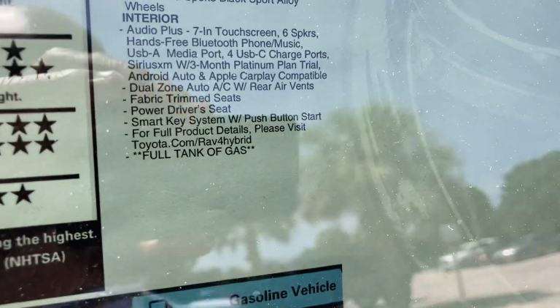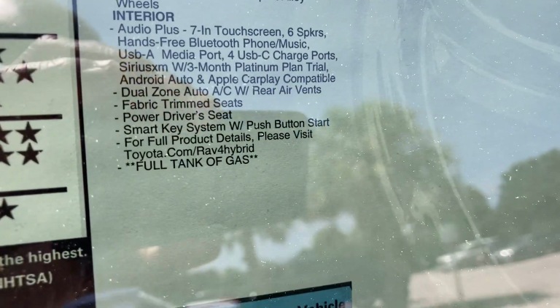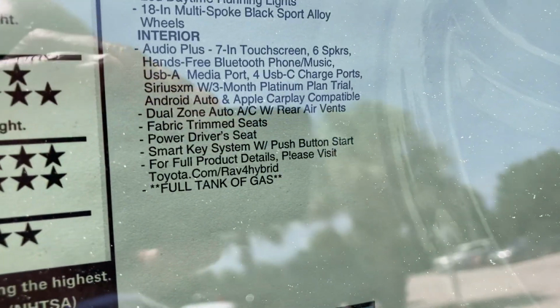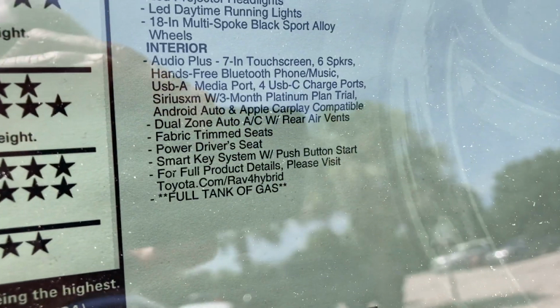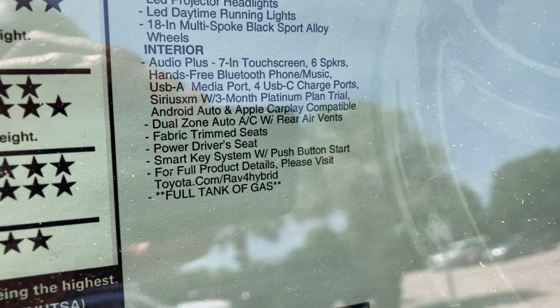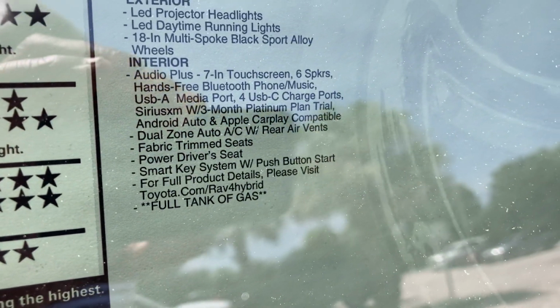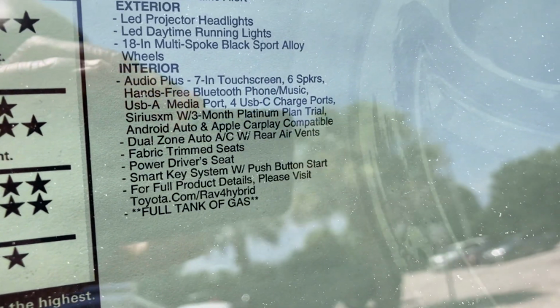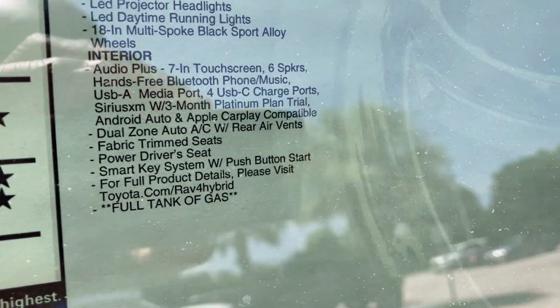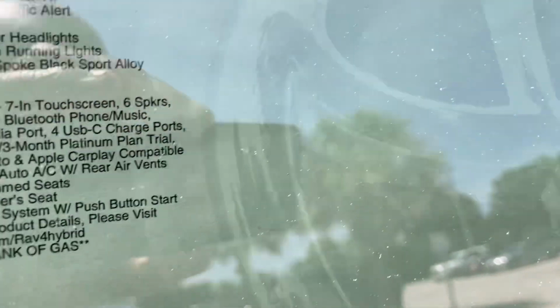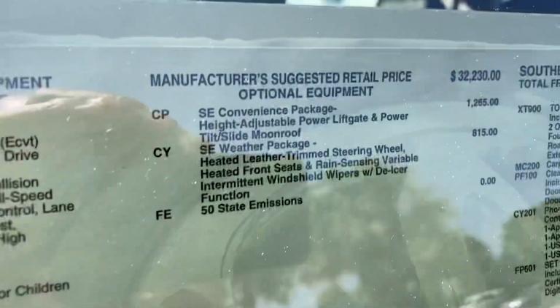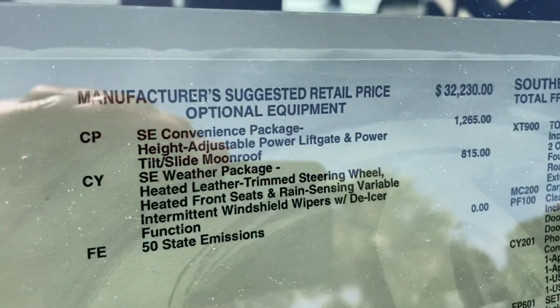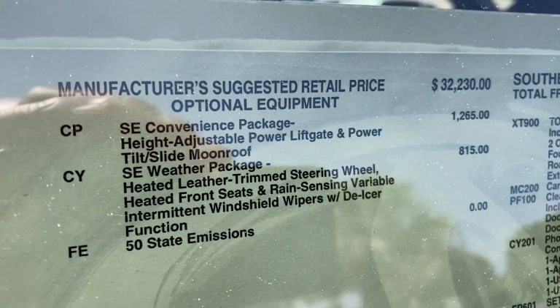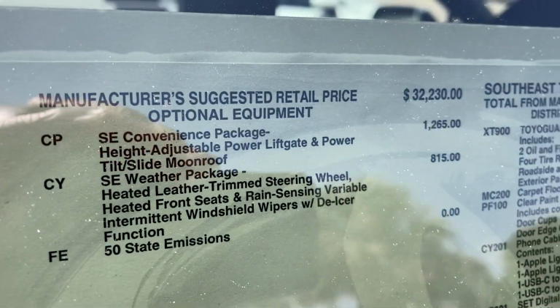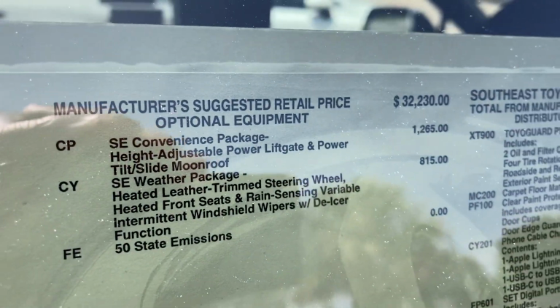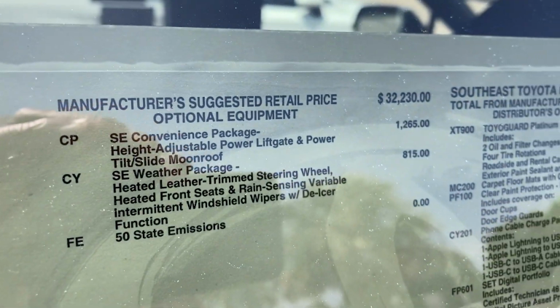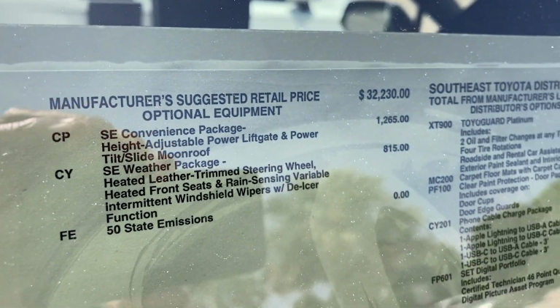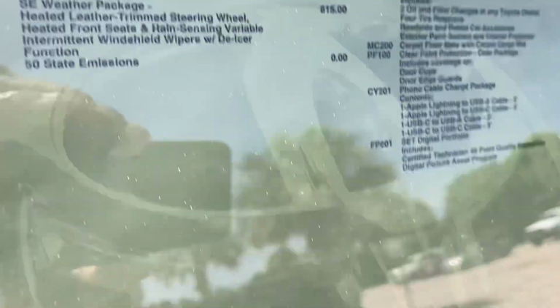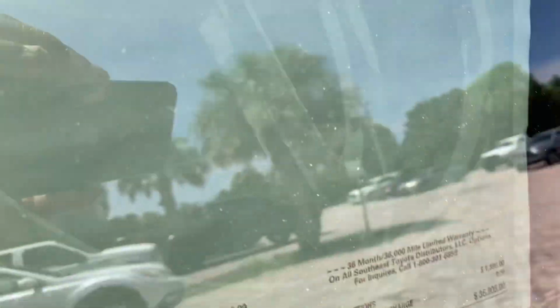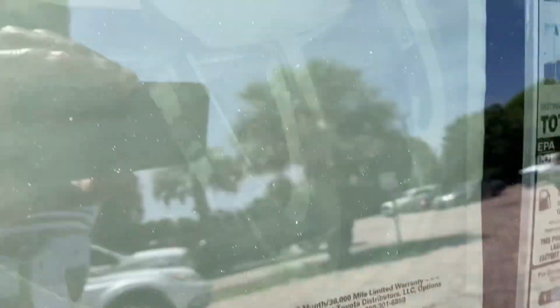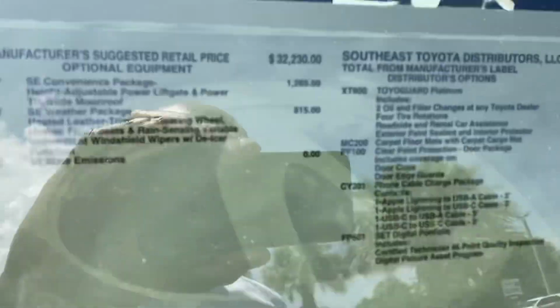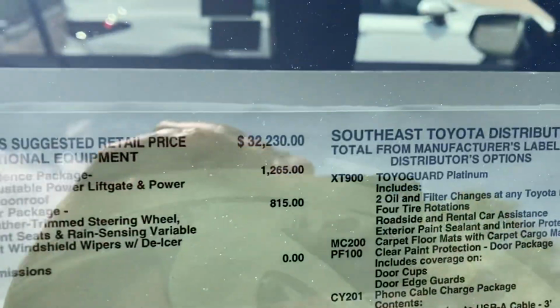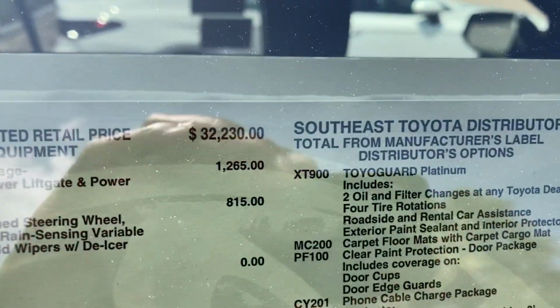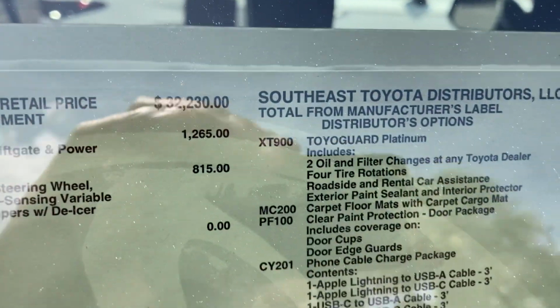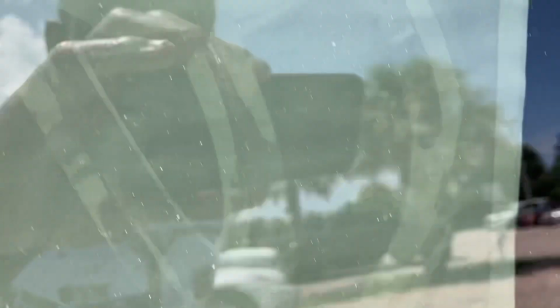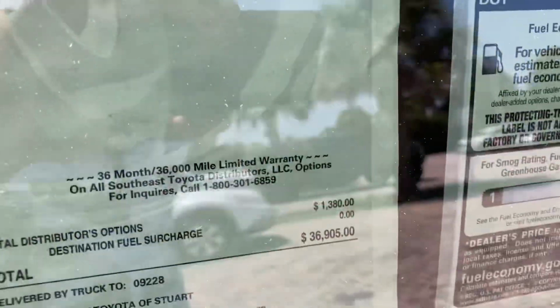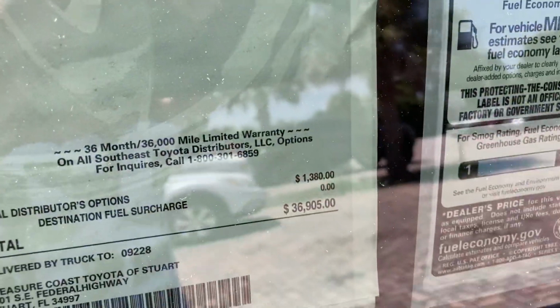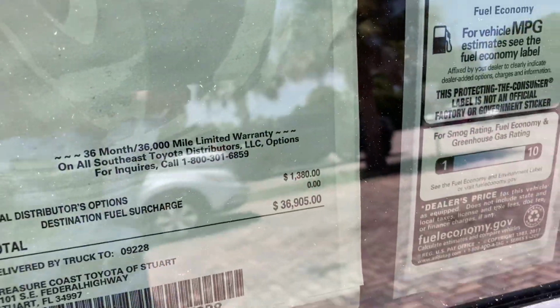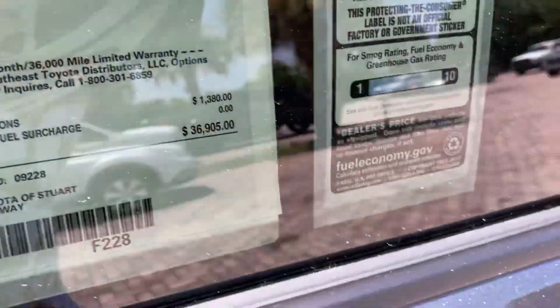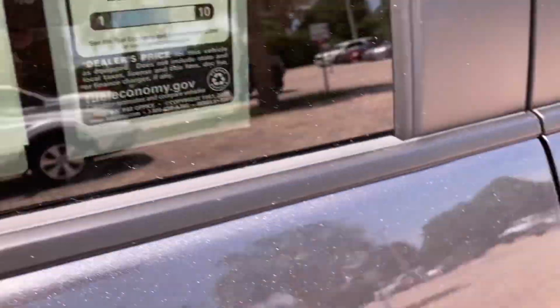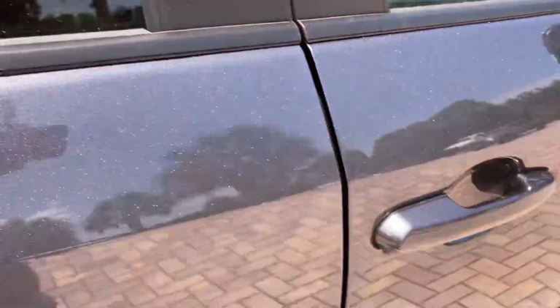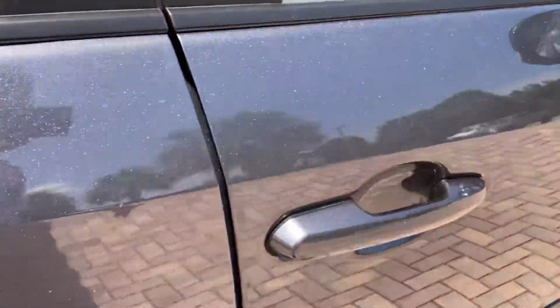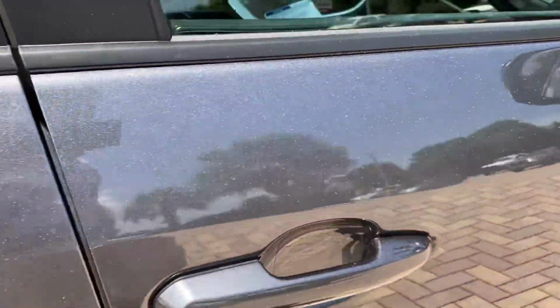Full tank of gas is included, of course. Android Auto, Apple CarPlay, SE Convenience Package, panoramic side moonroof. Base is $32,230, total is $36,905. Not bad for all you get in here.